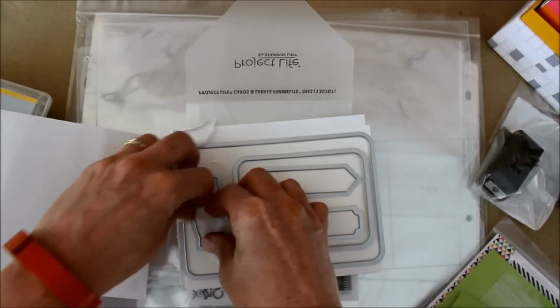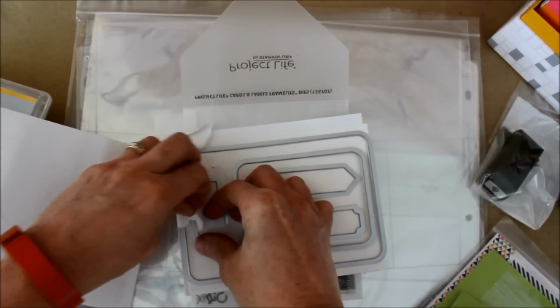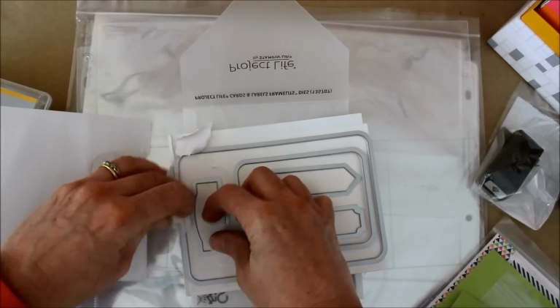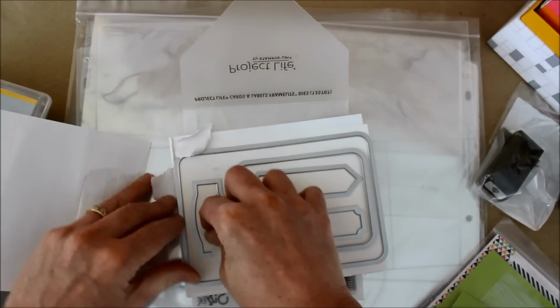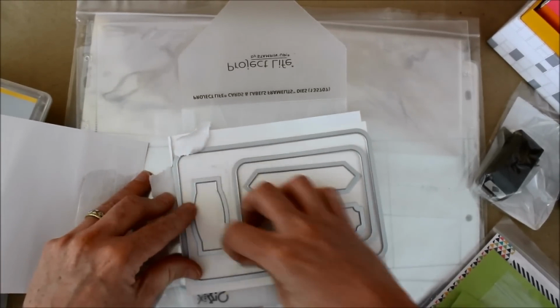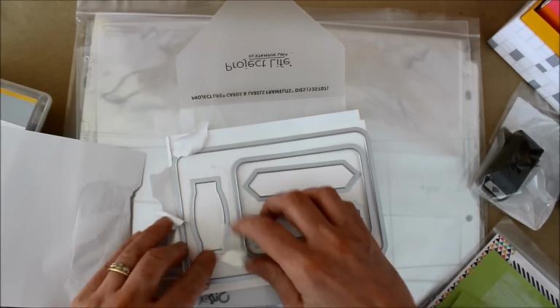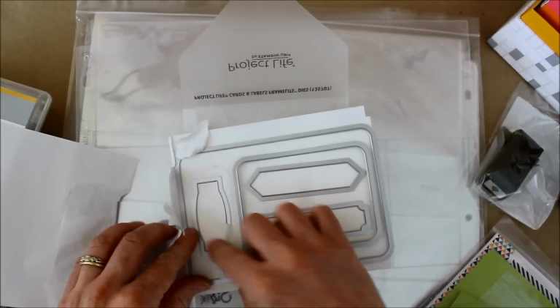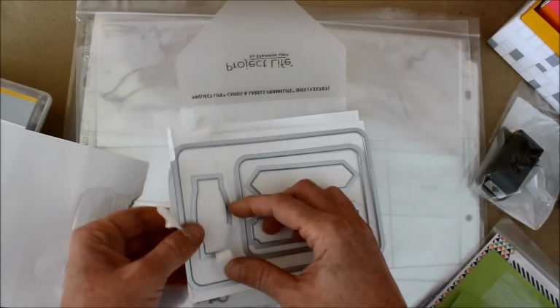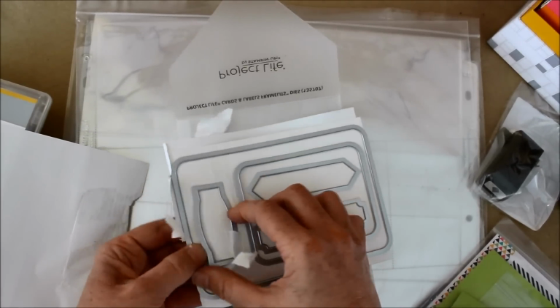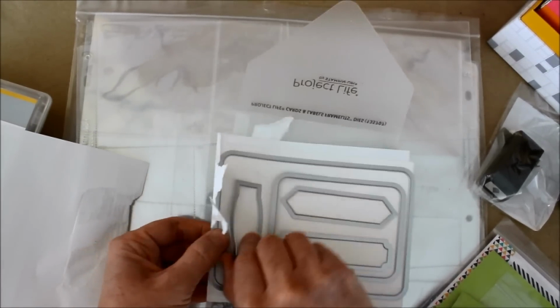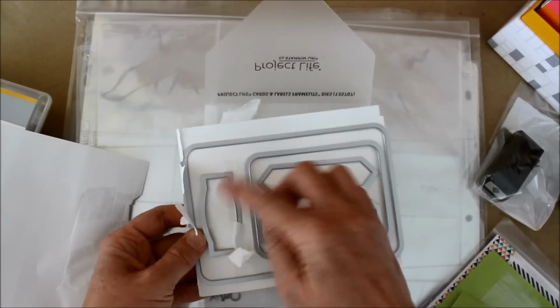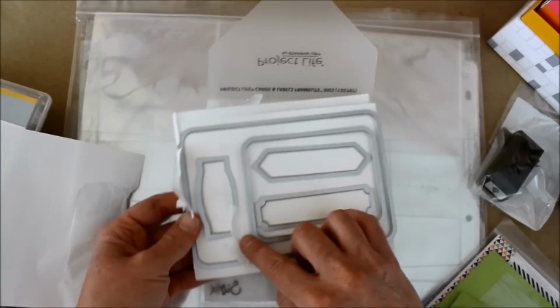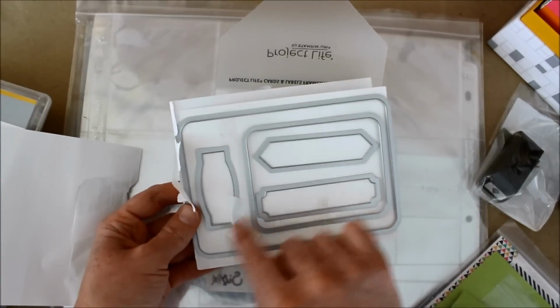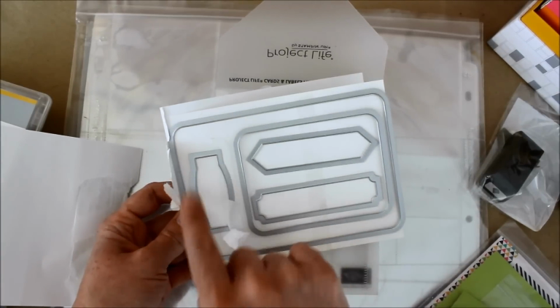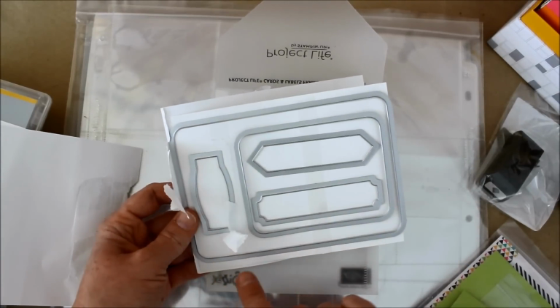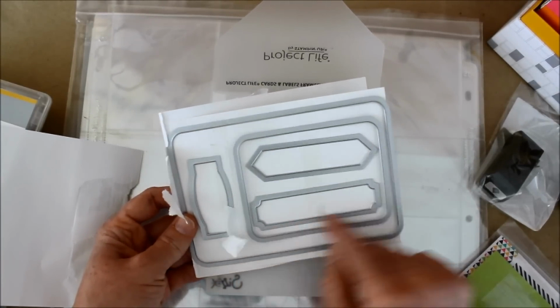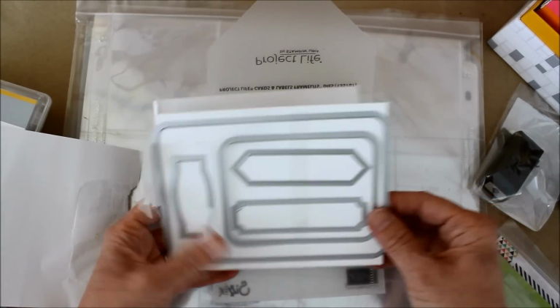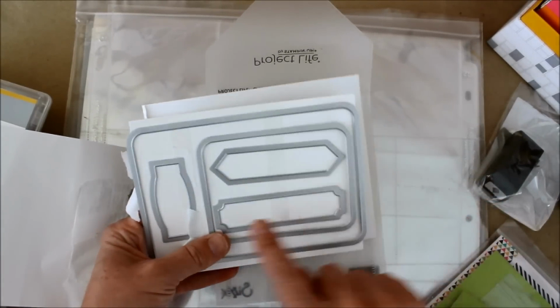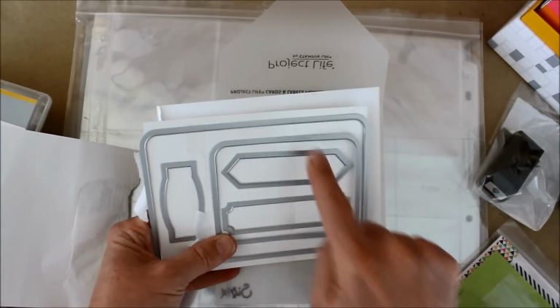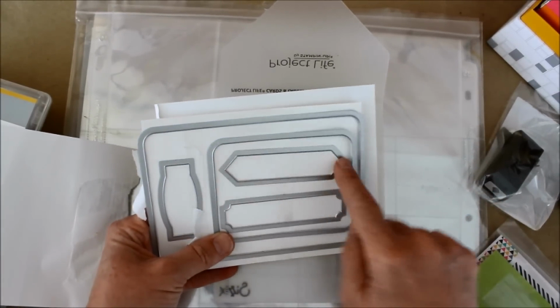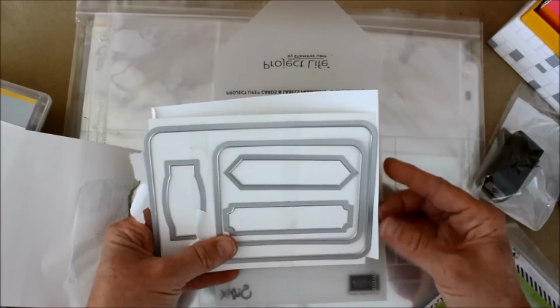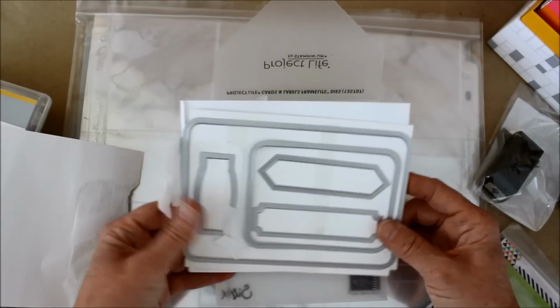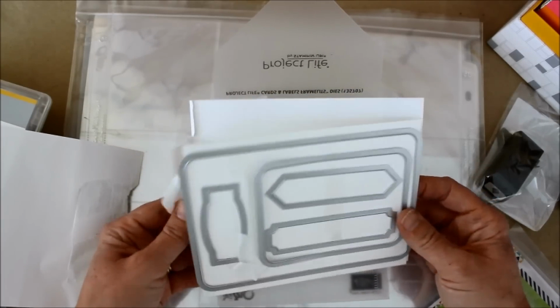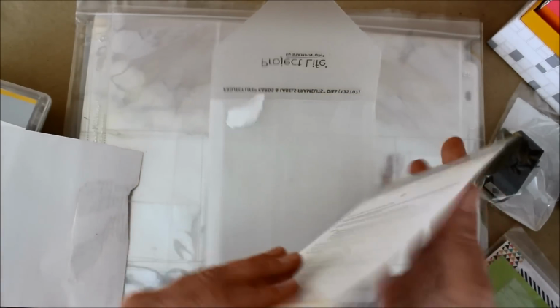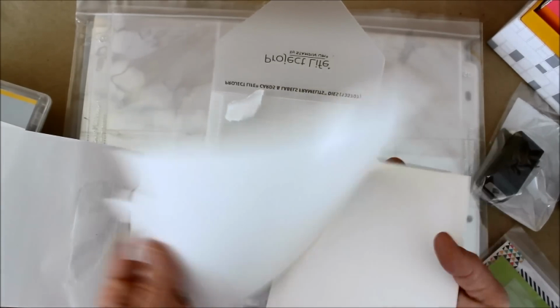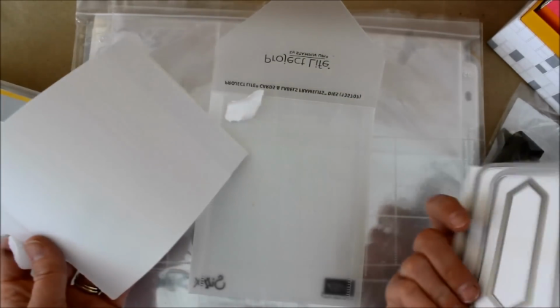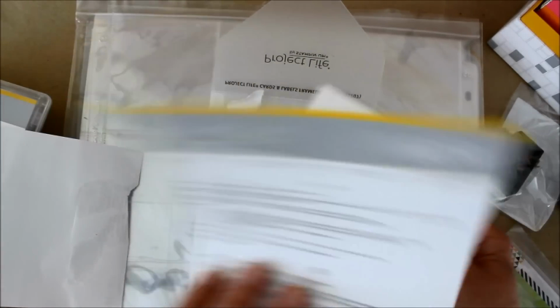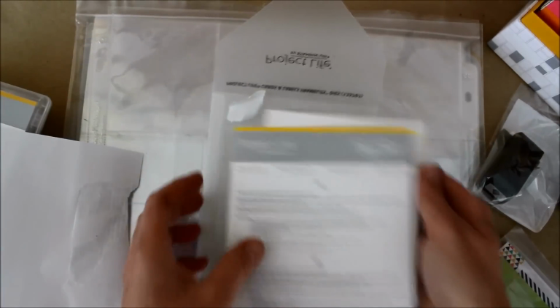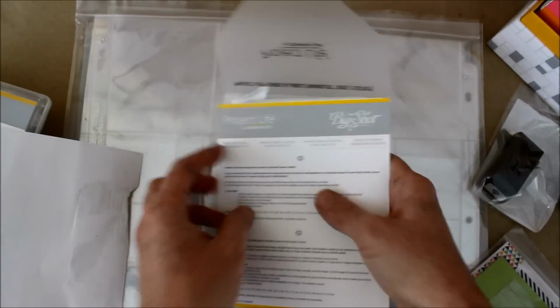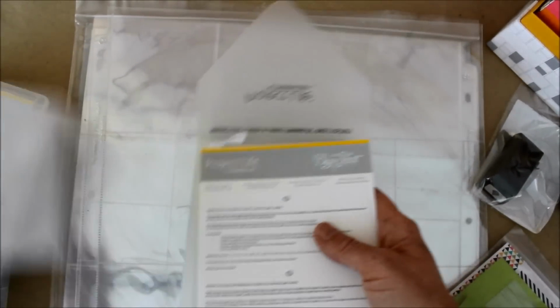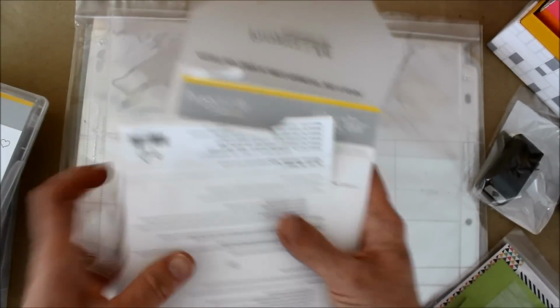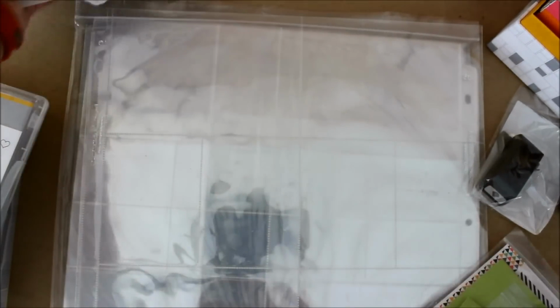There's this little kind of frame of some kind — it looks almost like a label. So that's going to be kind of fun to play around with. I'll get all that untaped.